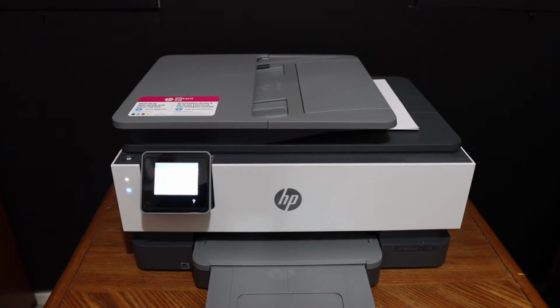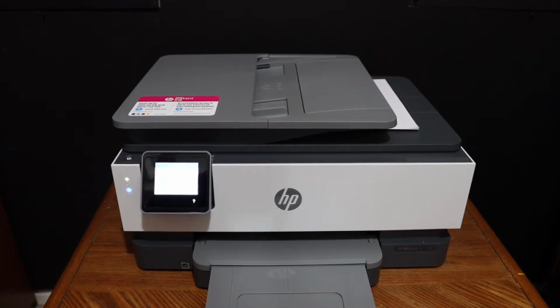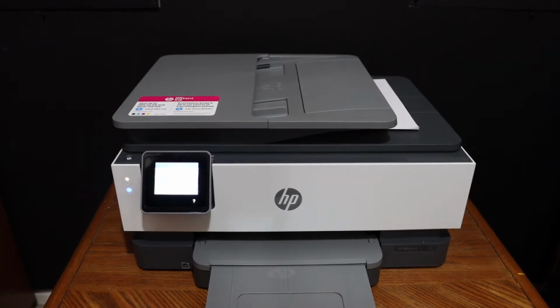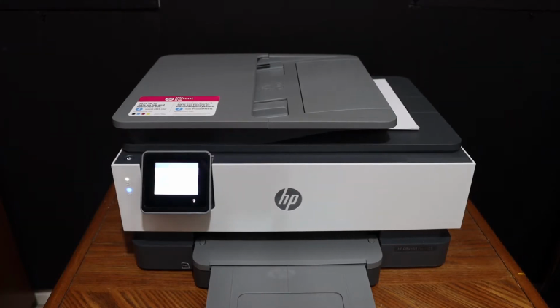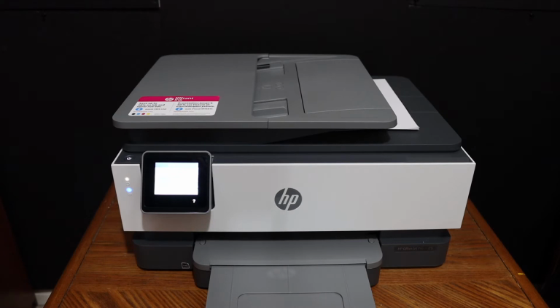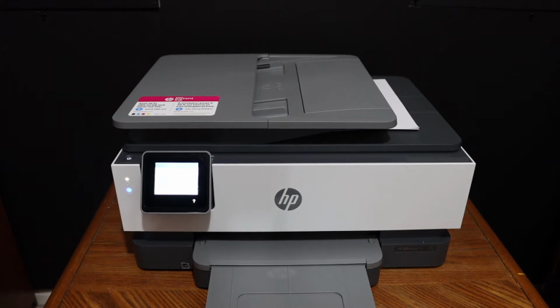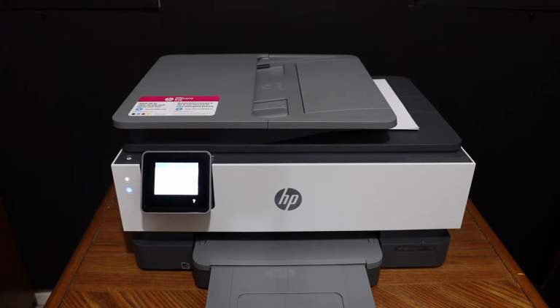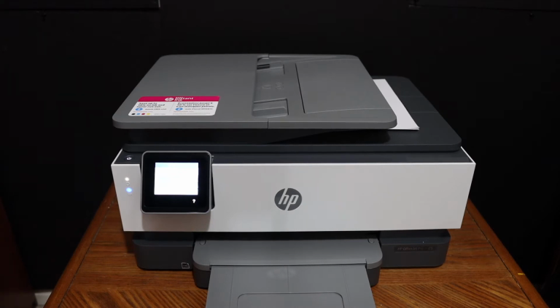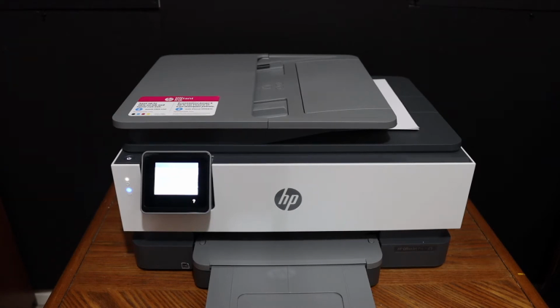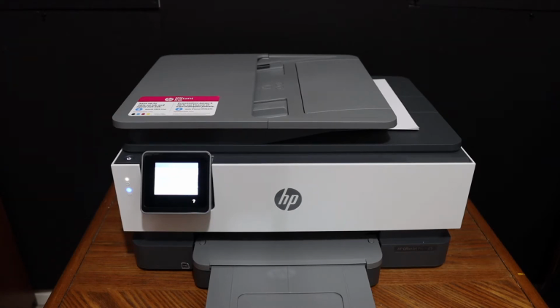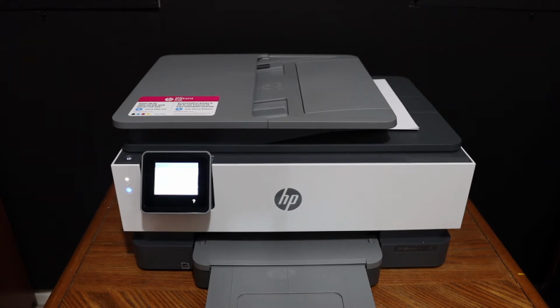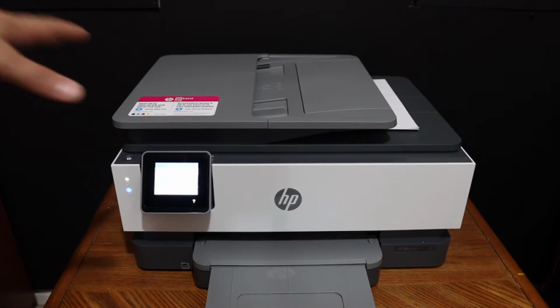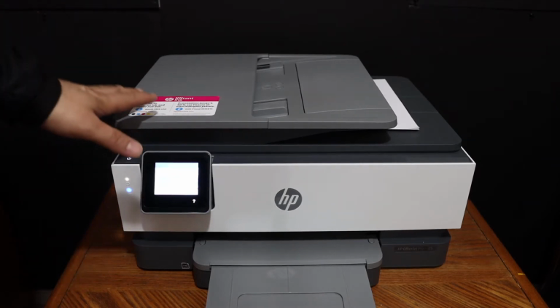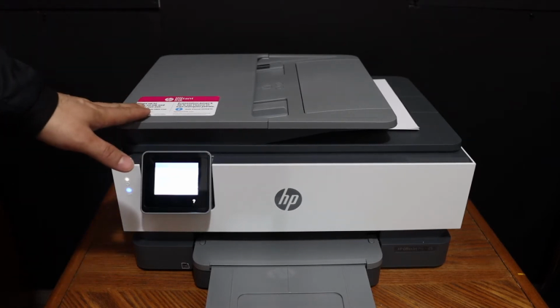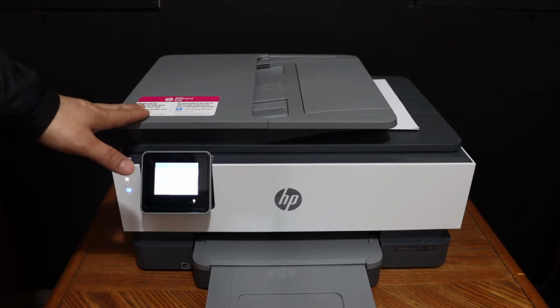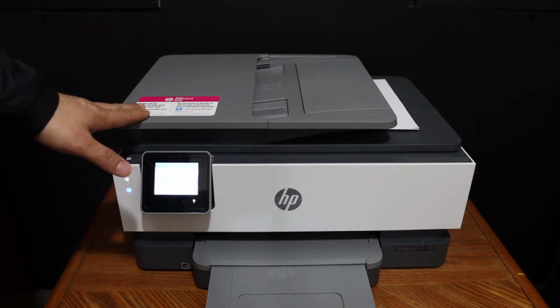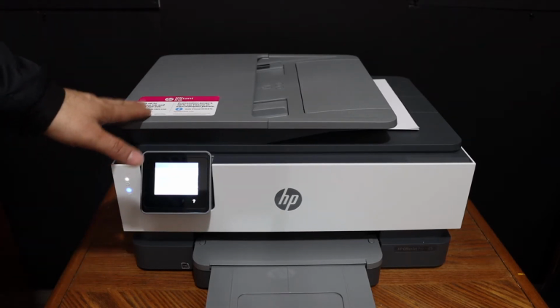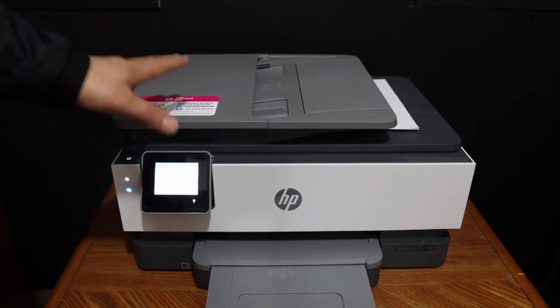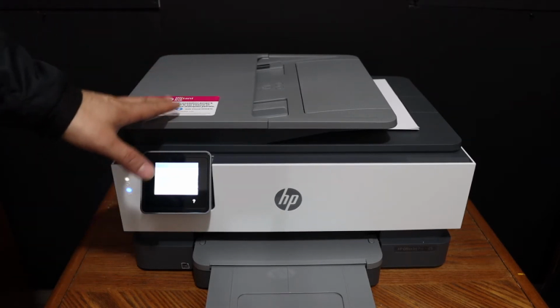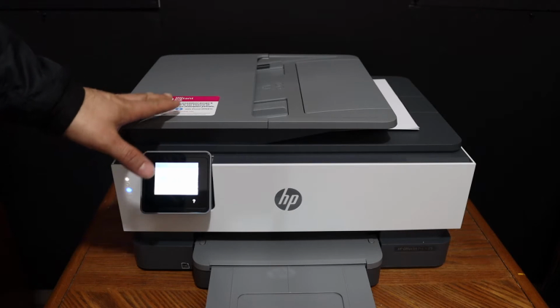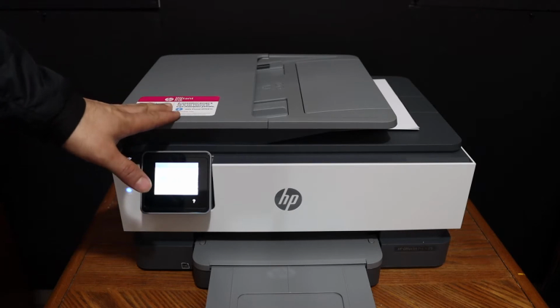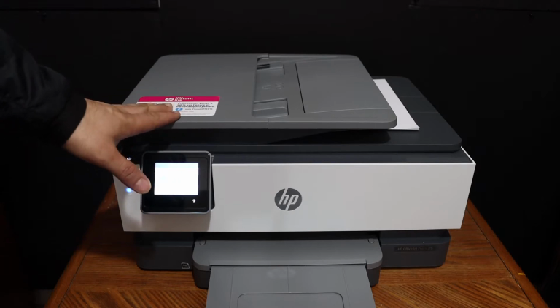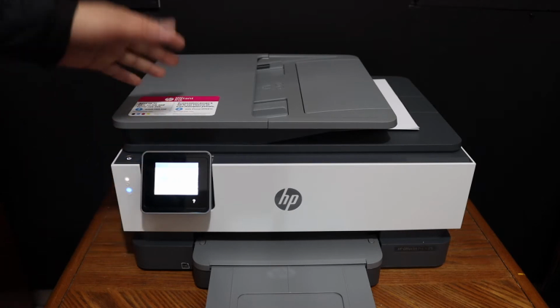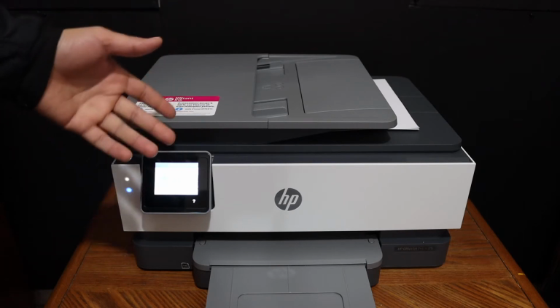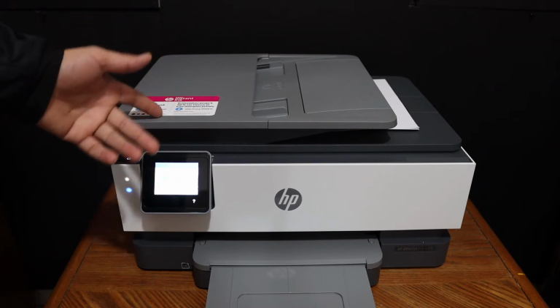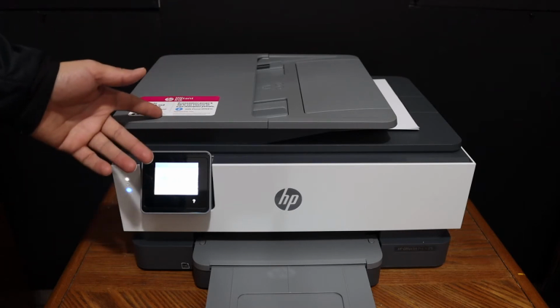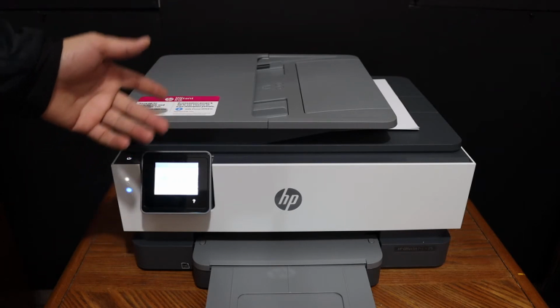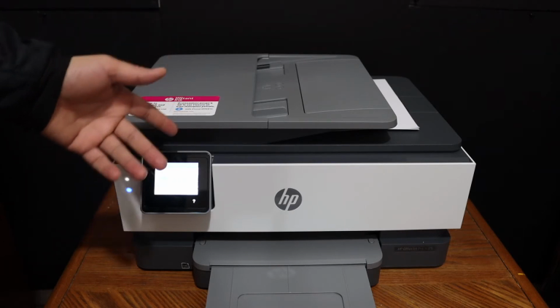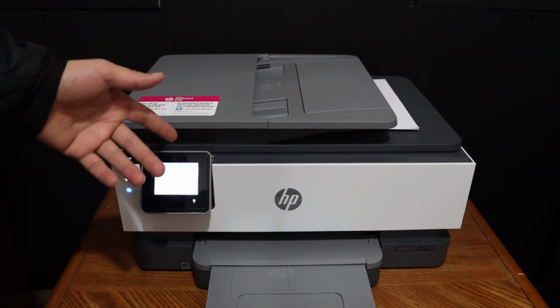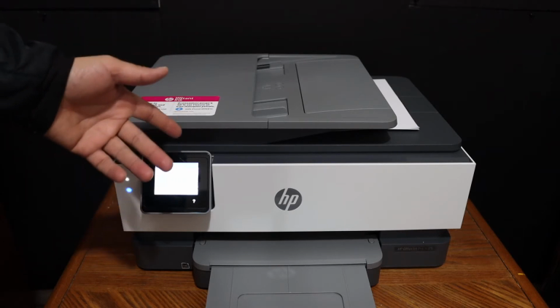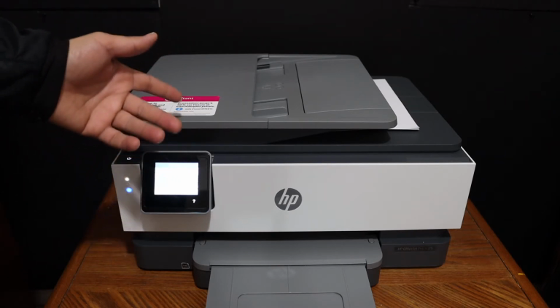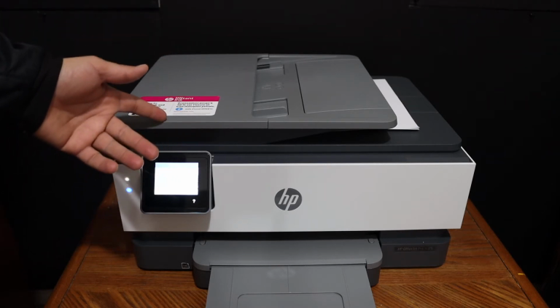Today's video is regarding the HP OfficeJet 8010 series printer. I'm going to show you how to do the copy, print, and scan. We will start with the copy and then move on to the printing and scanning.